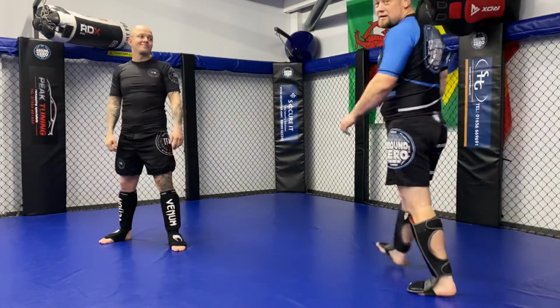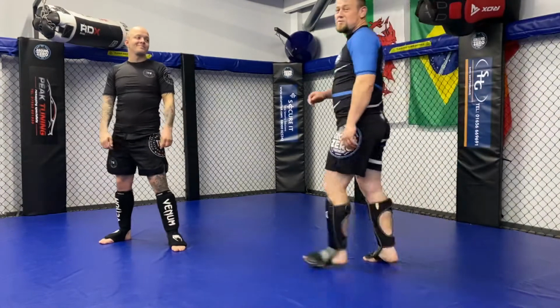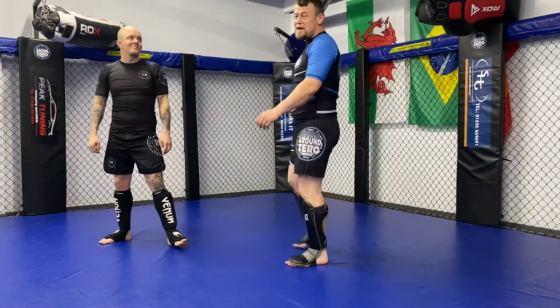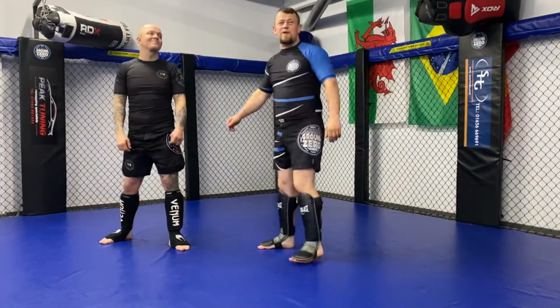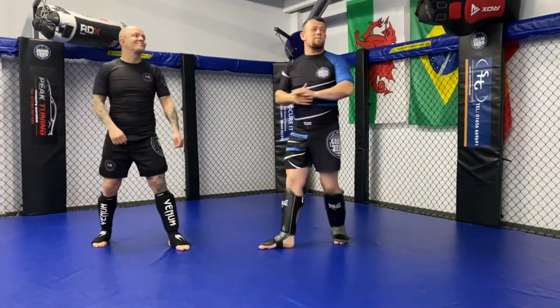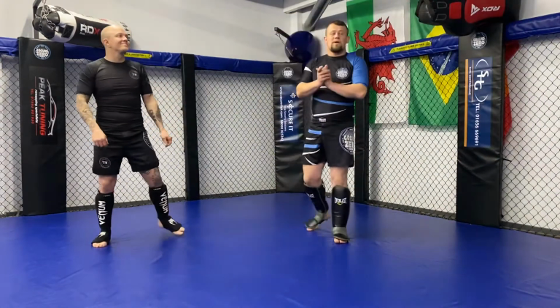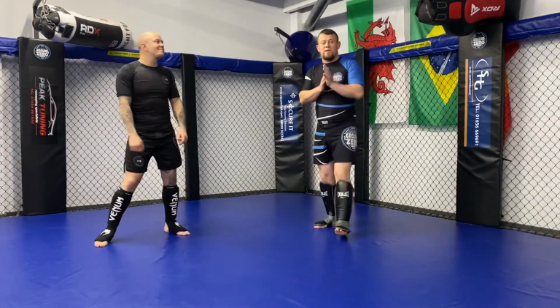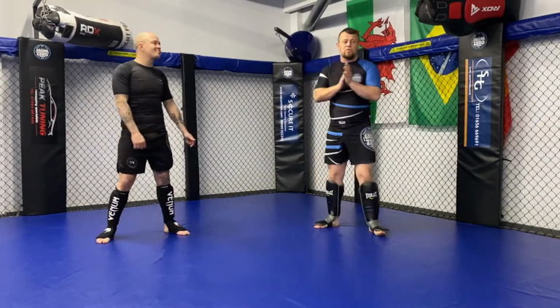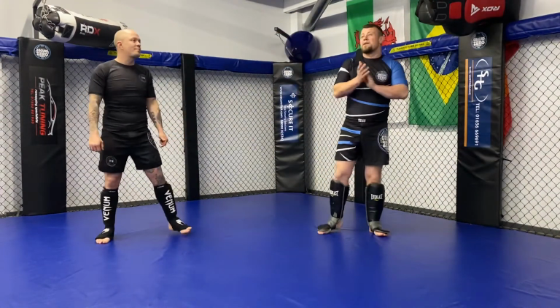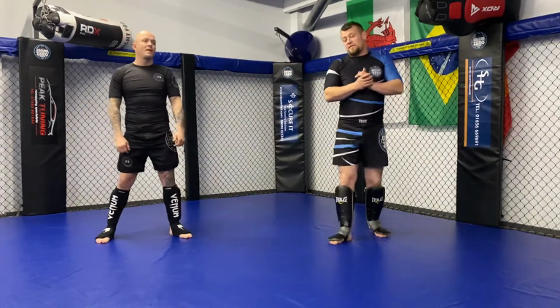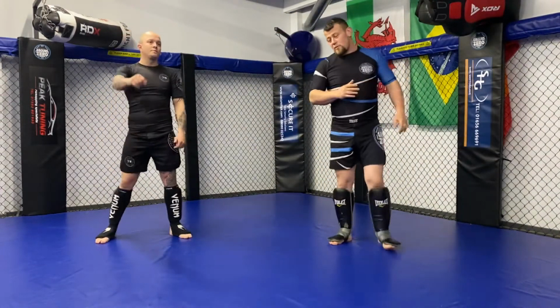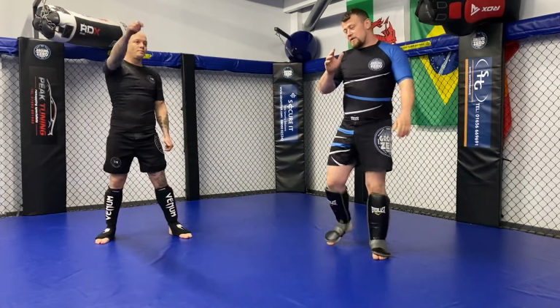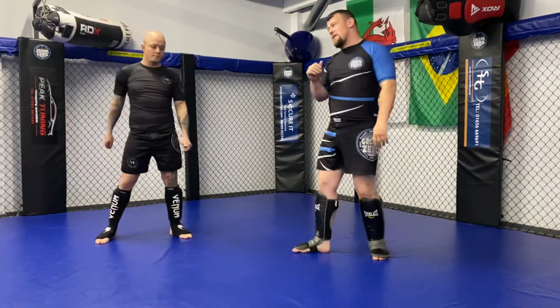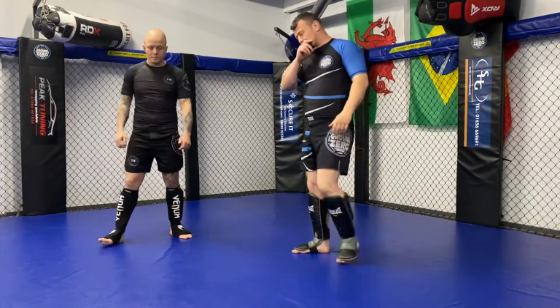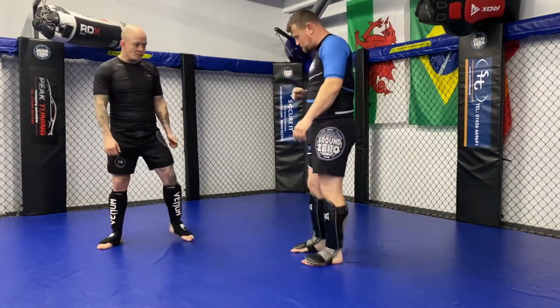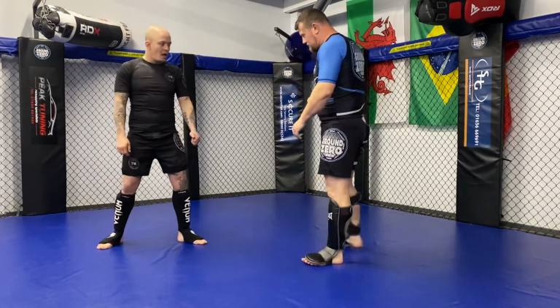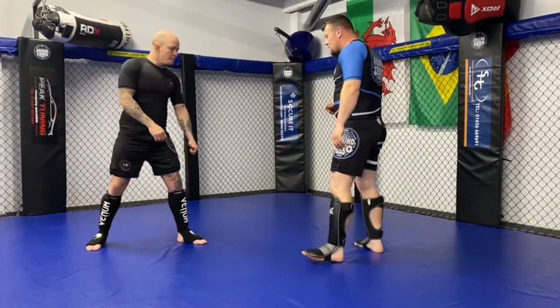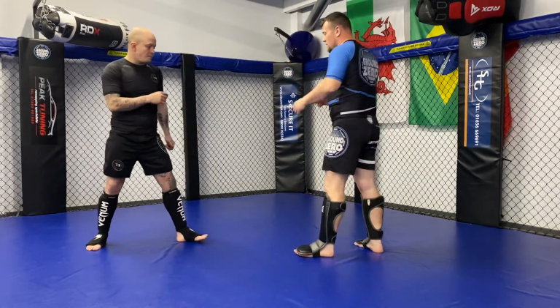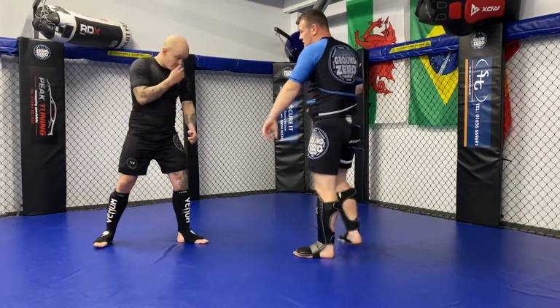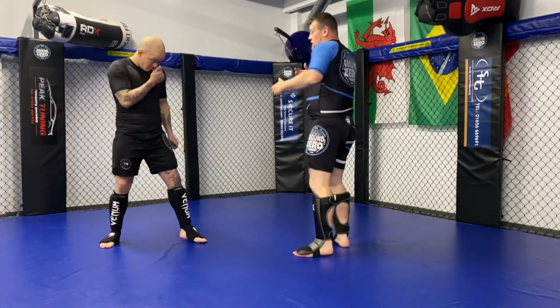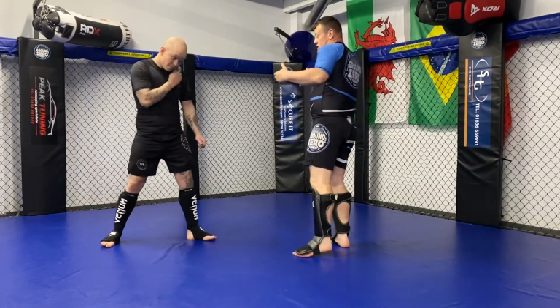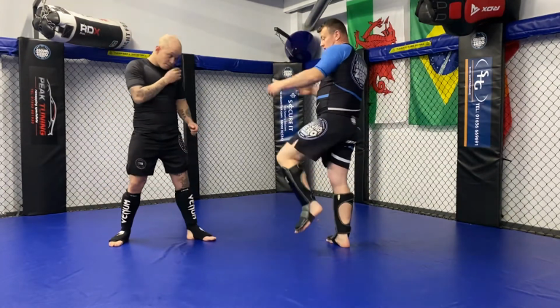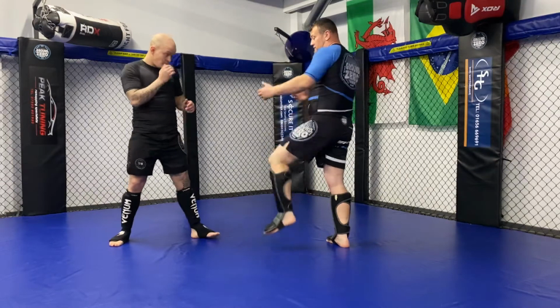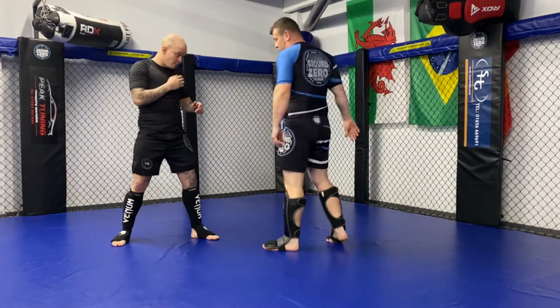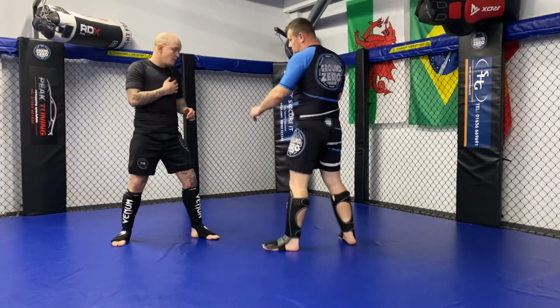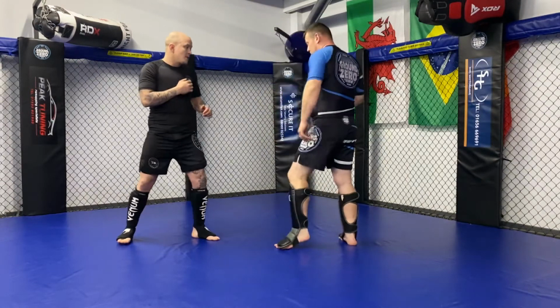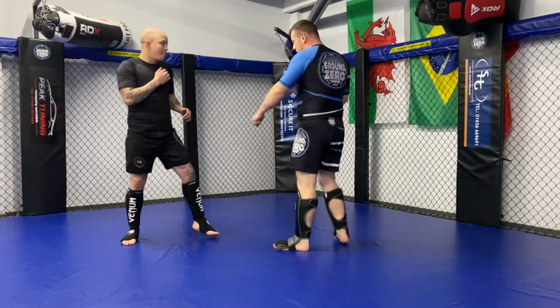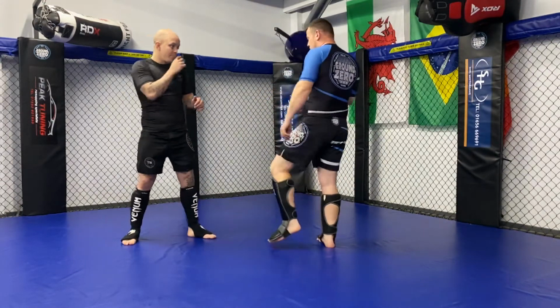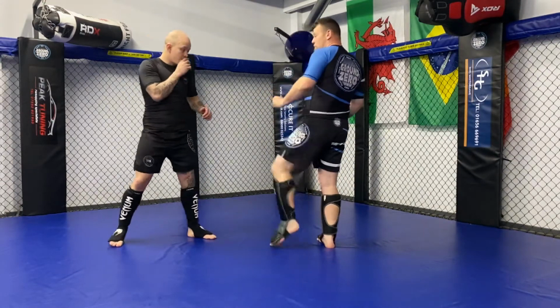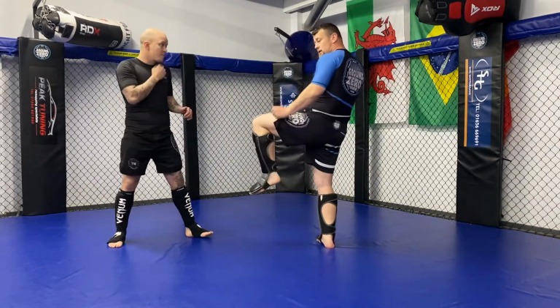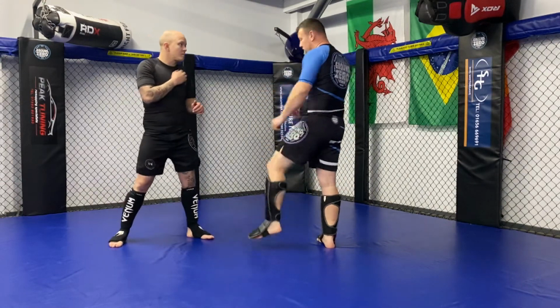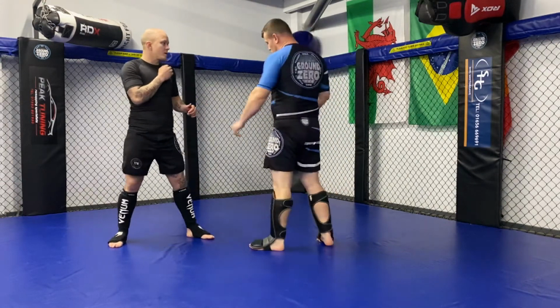Hi guys, welcome back. I hope everybody had a nice week. First of all, what we're going to look at tonight is our front kicks — push kick, or whatever you want to call it.